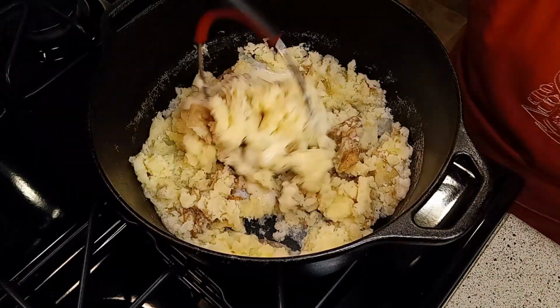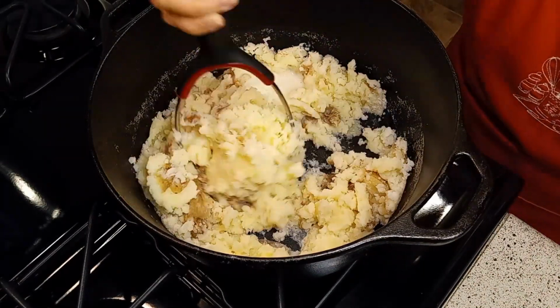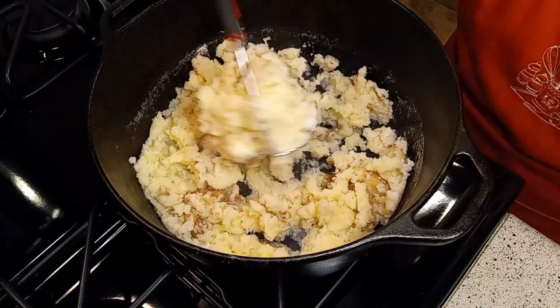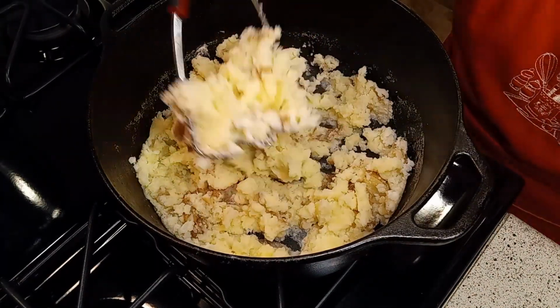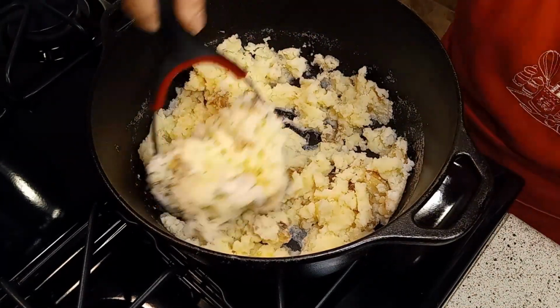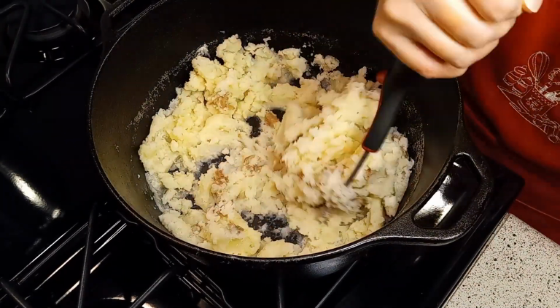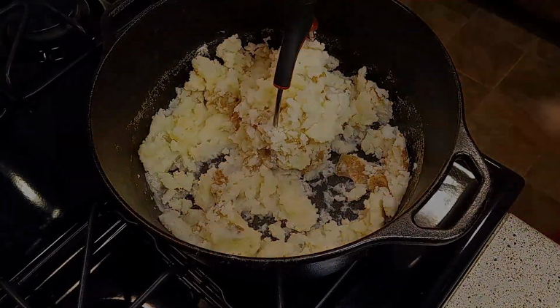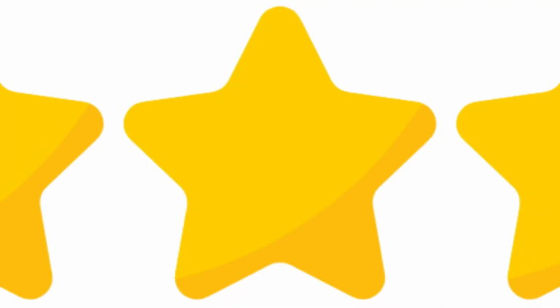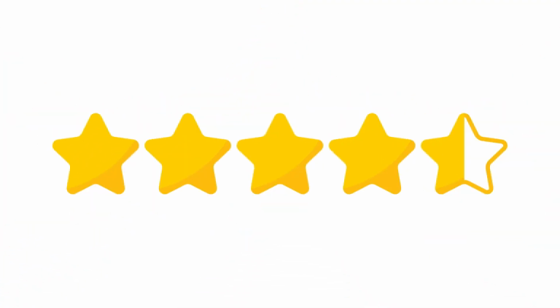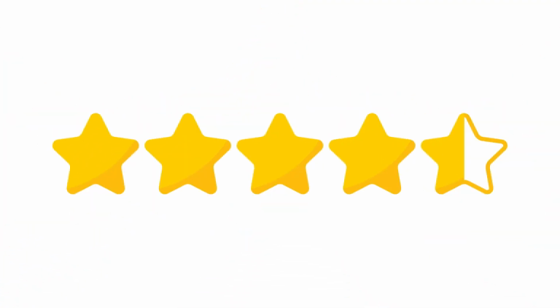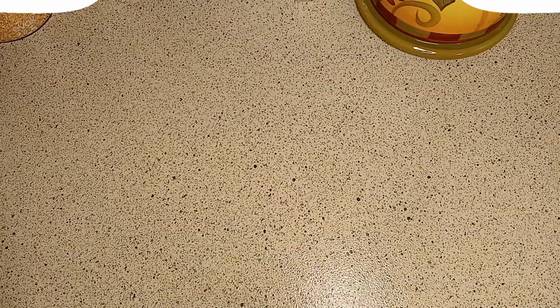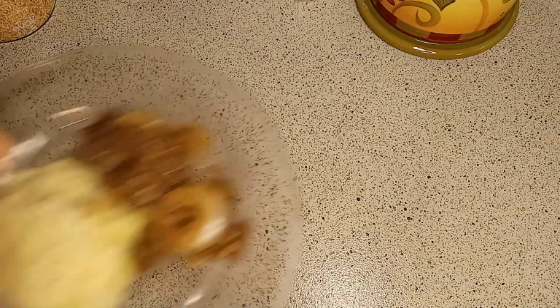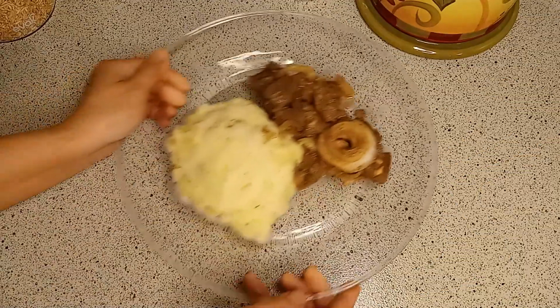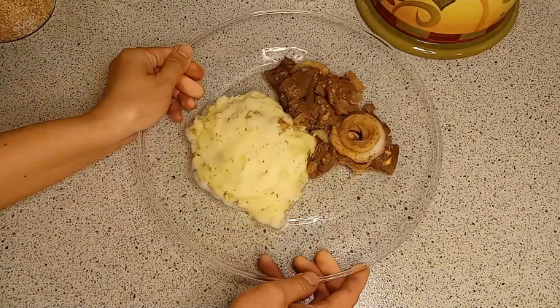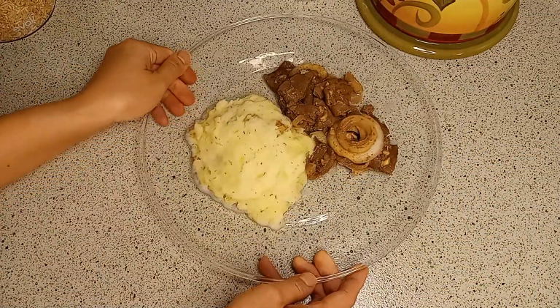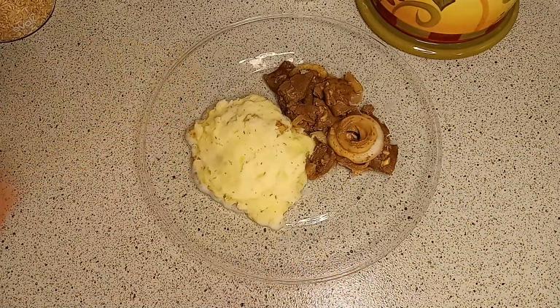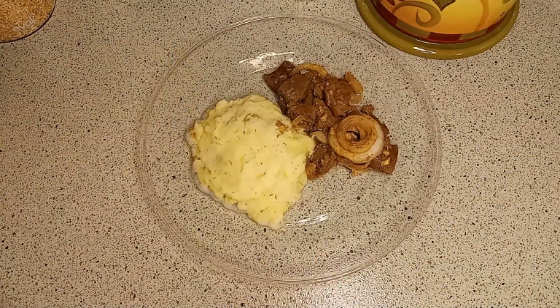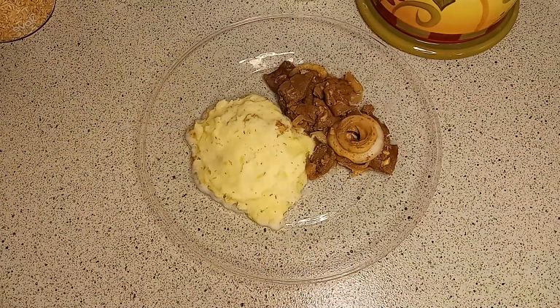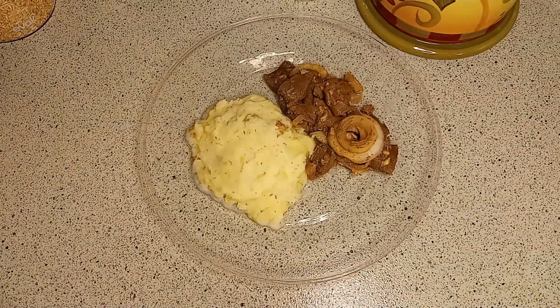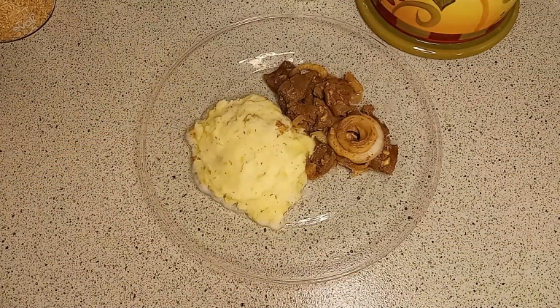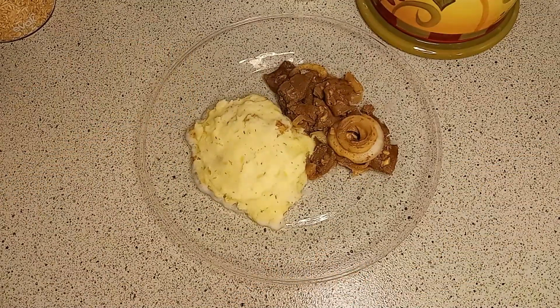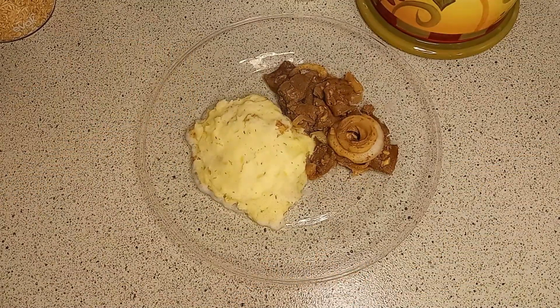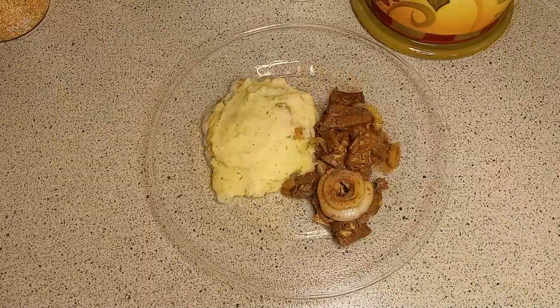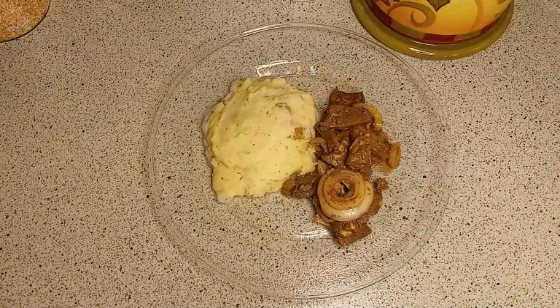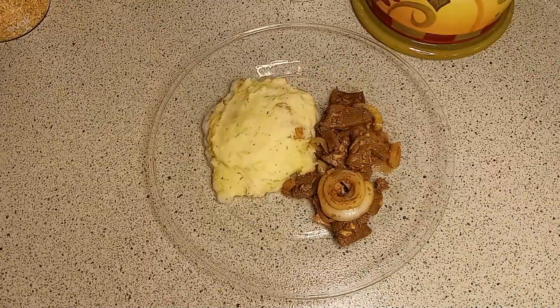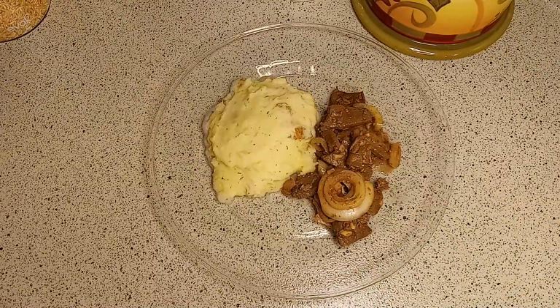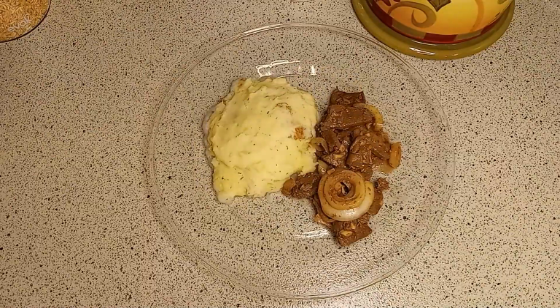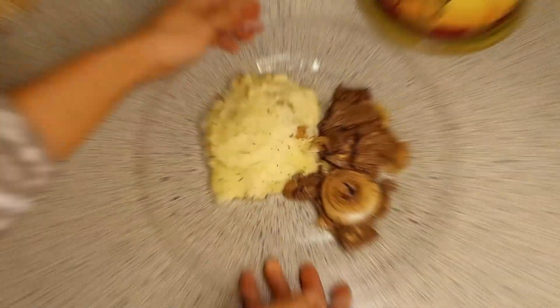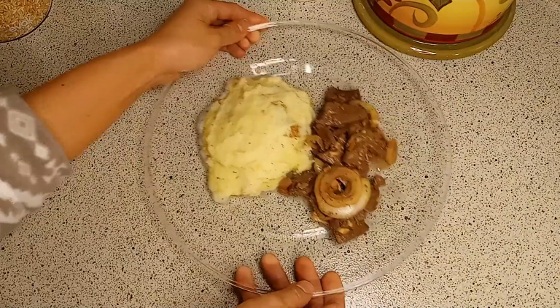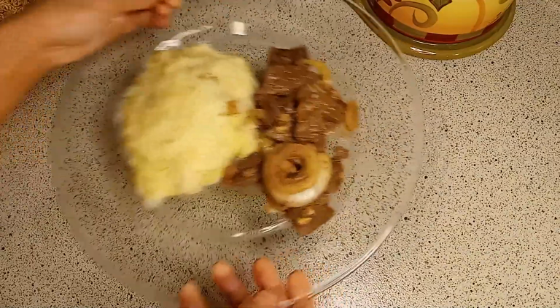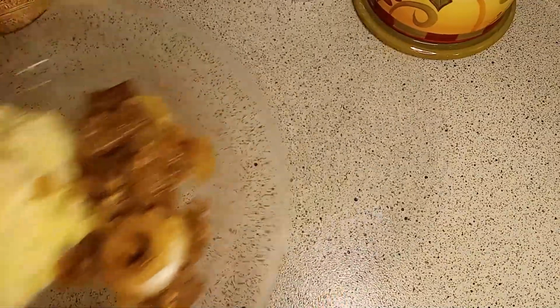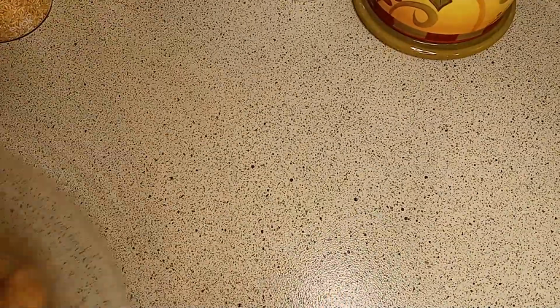I'm giving this dish 4.5 out of 5. Do you like eating beef liver? Let me know in the comments section. I might make some Filipino desserts soon. Ciao!